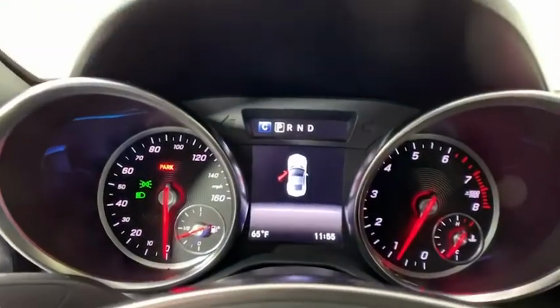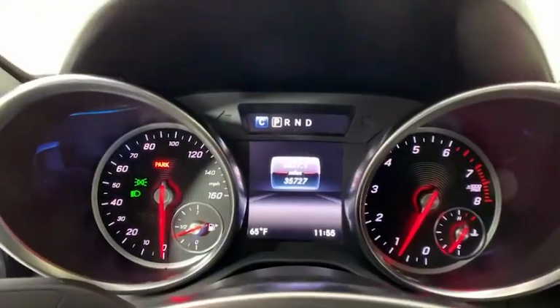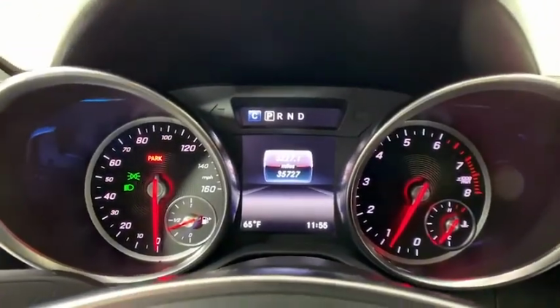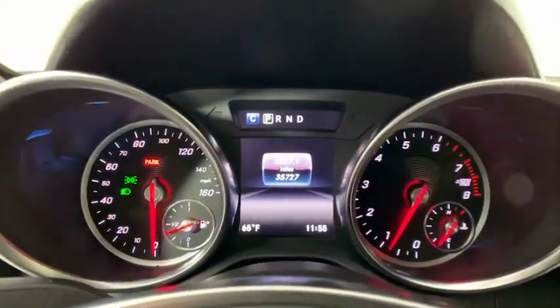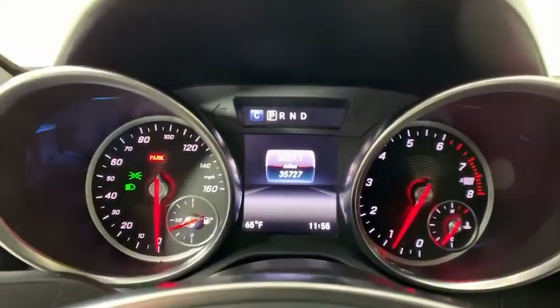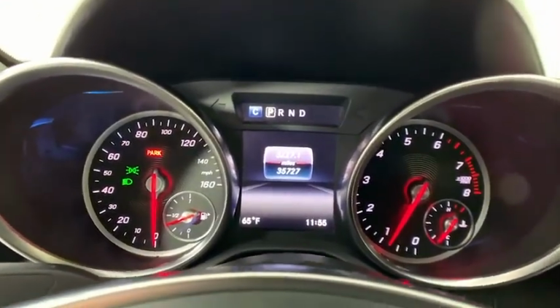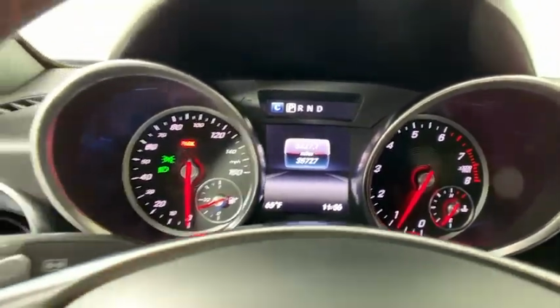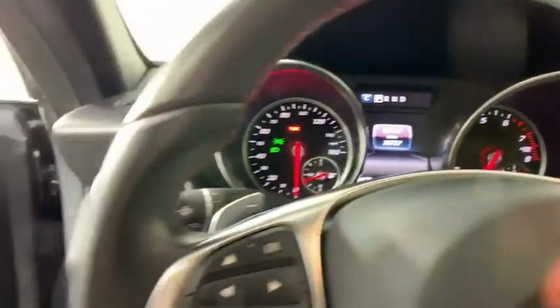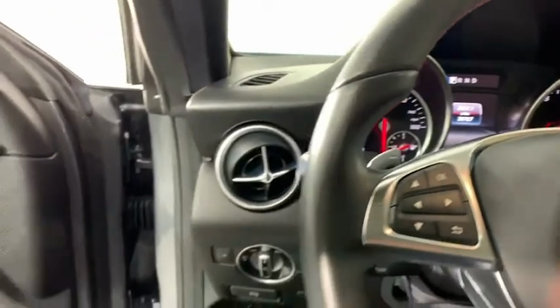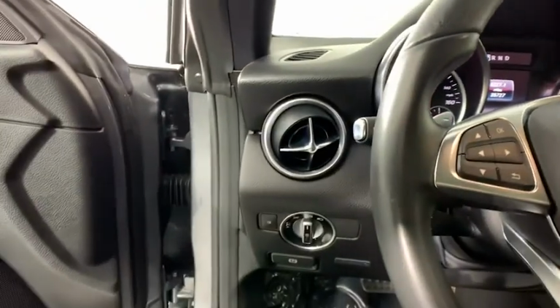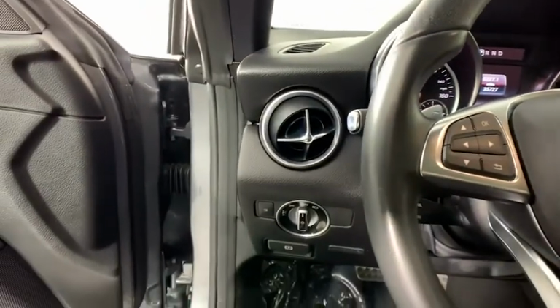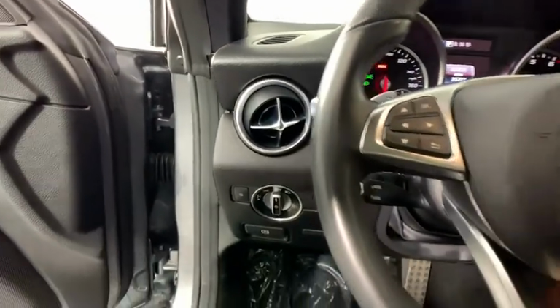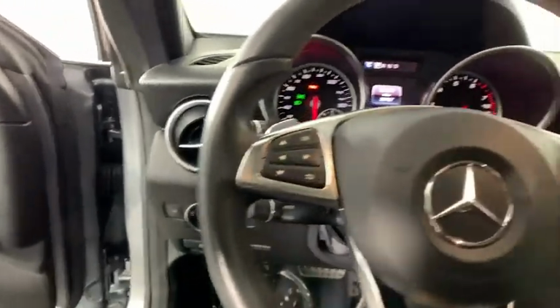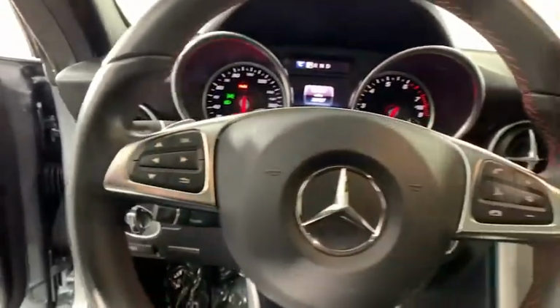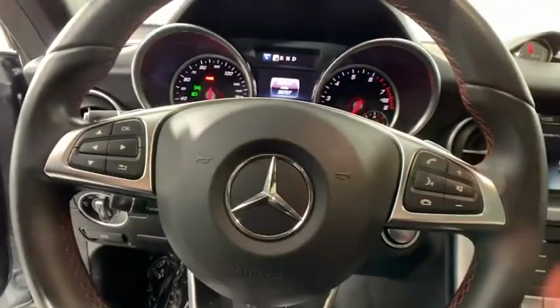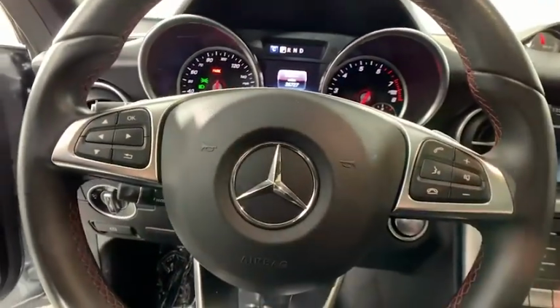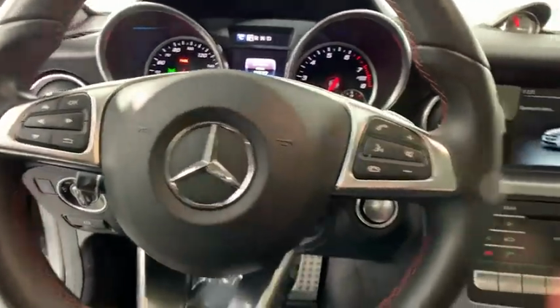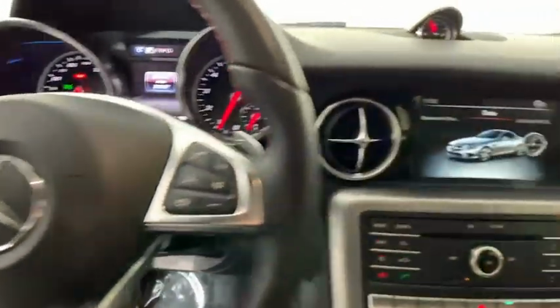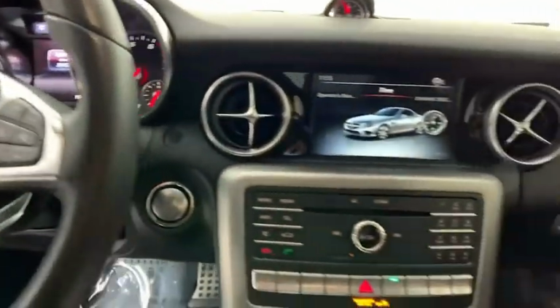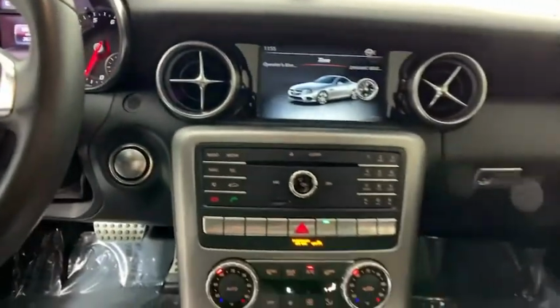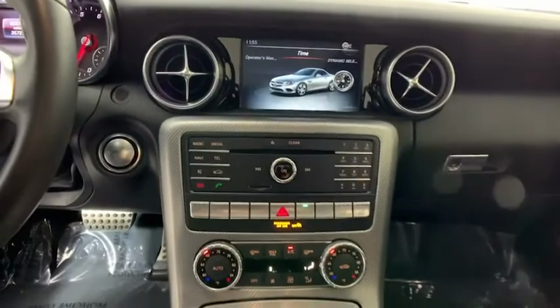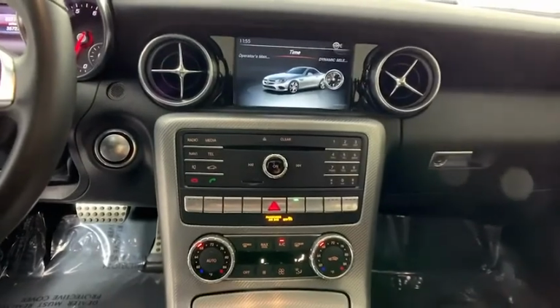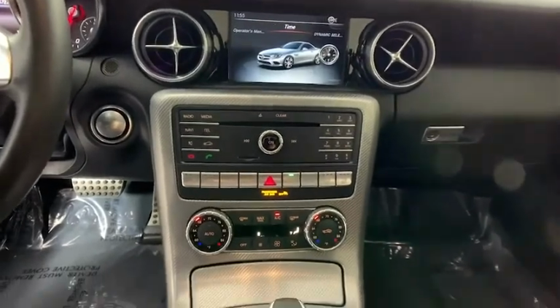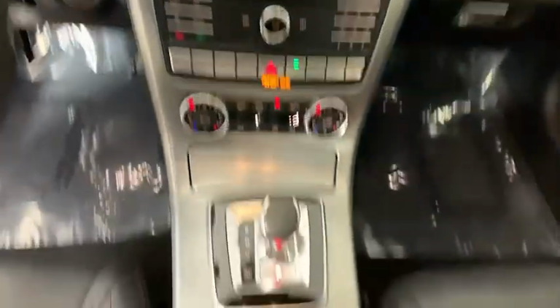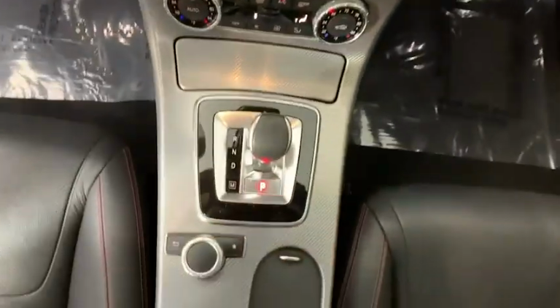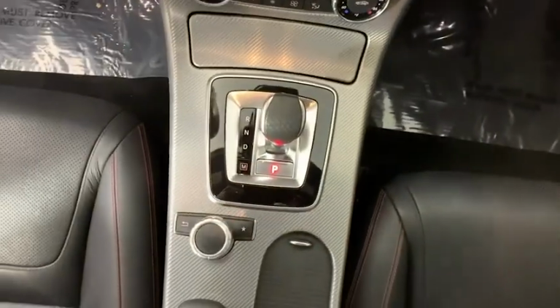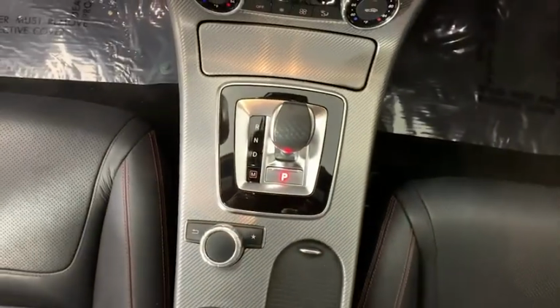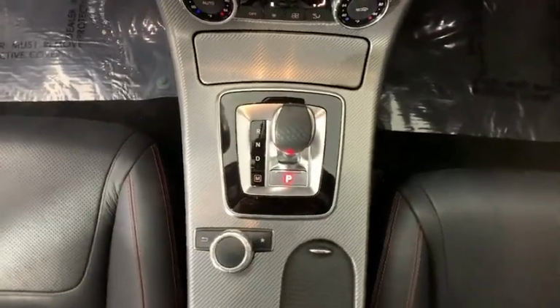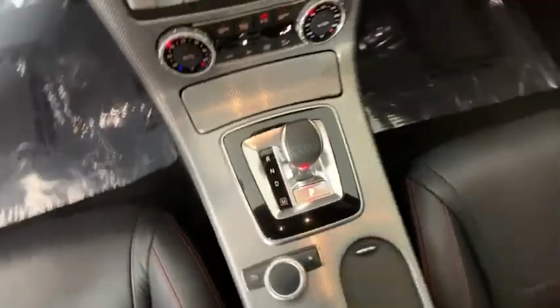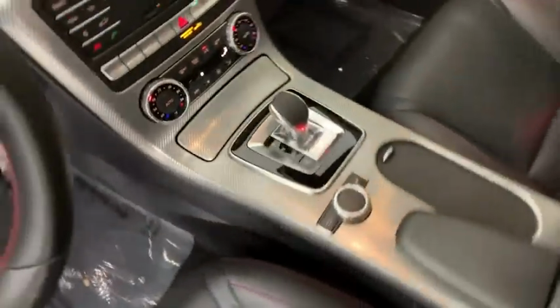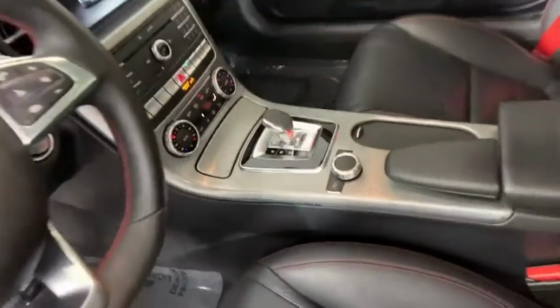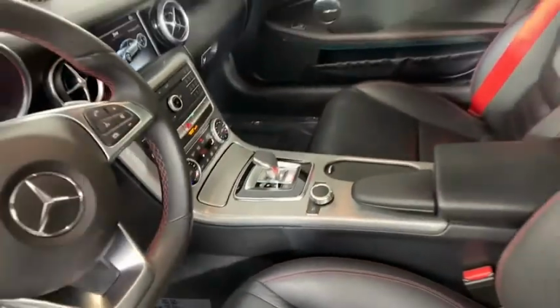Rear window defroster, electronic stability control, CD player, compass, power windows, trip computer, heated front seats, security system, panic alarm, brake assist, Sirius satellite radio, overhead console.